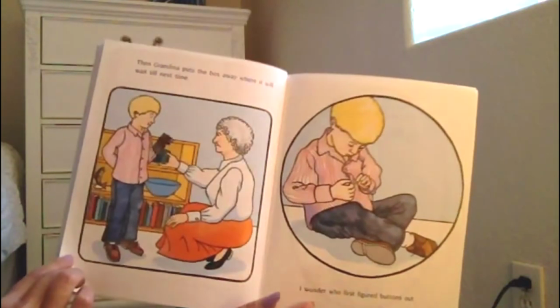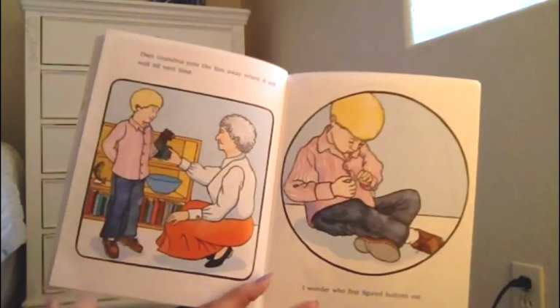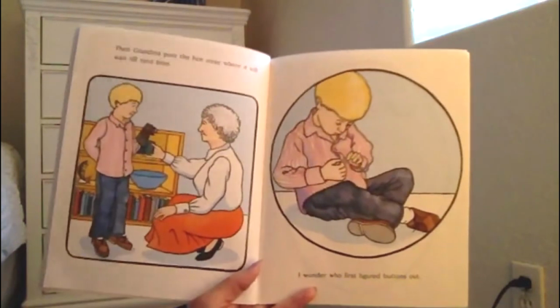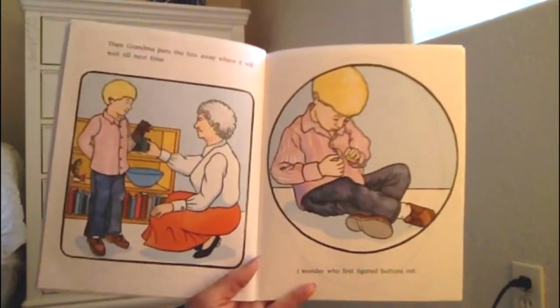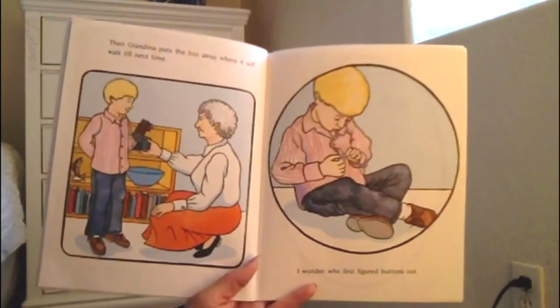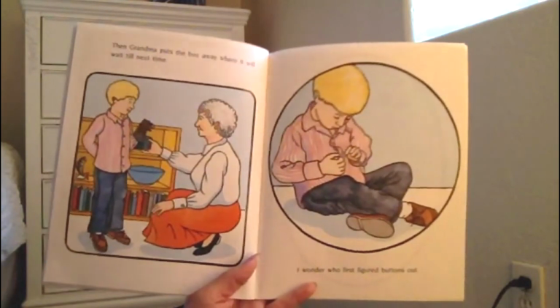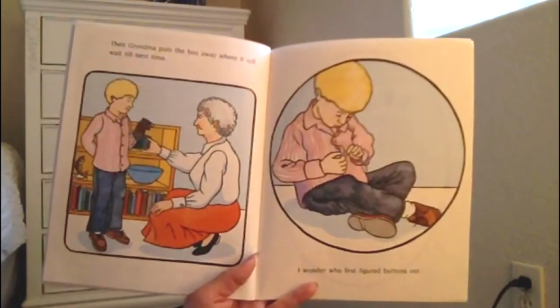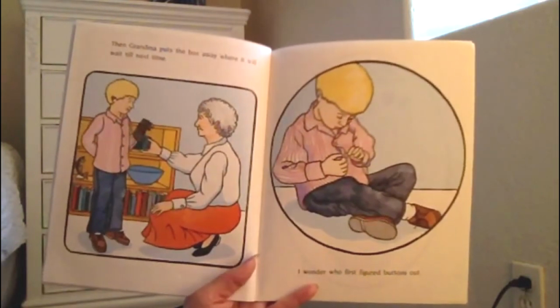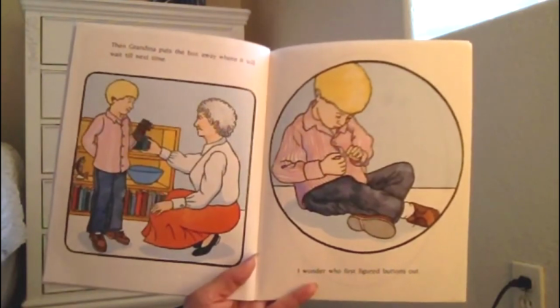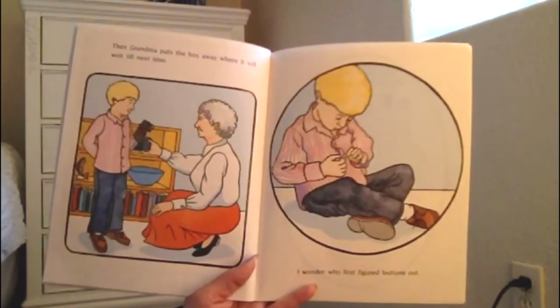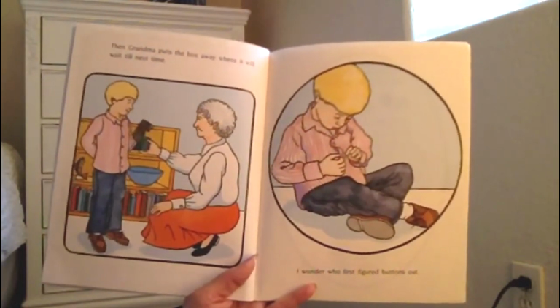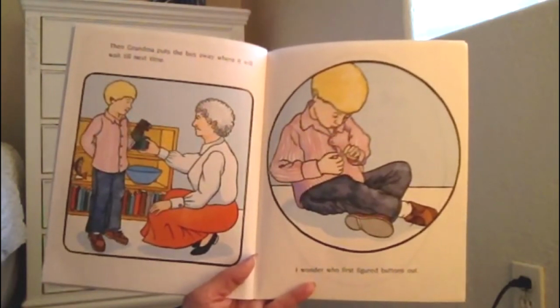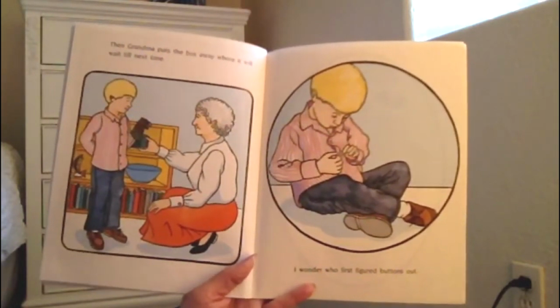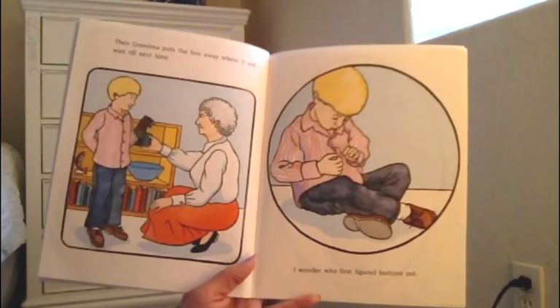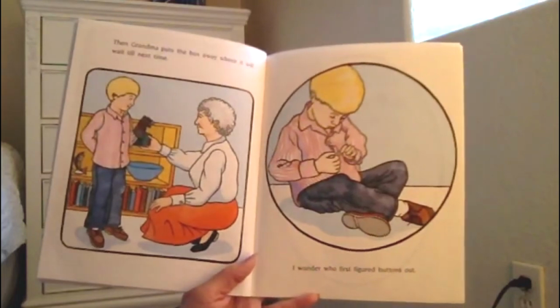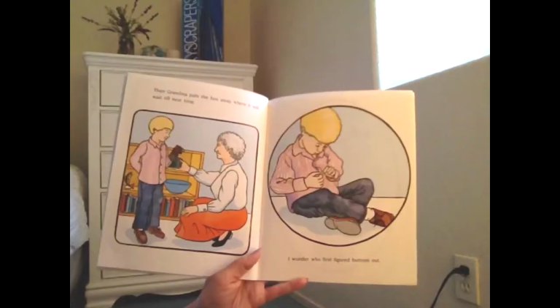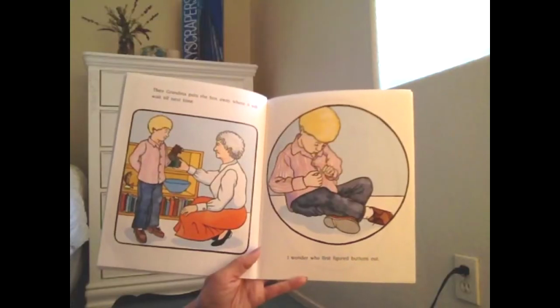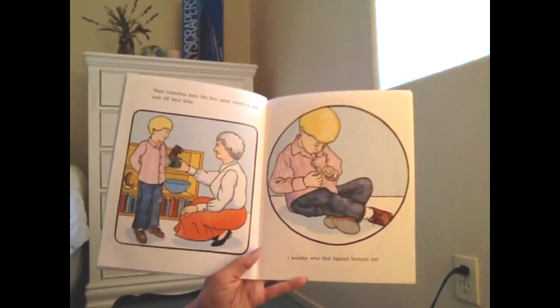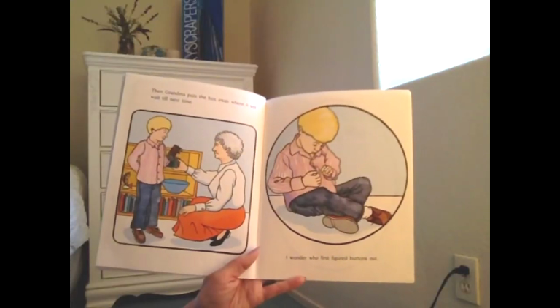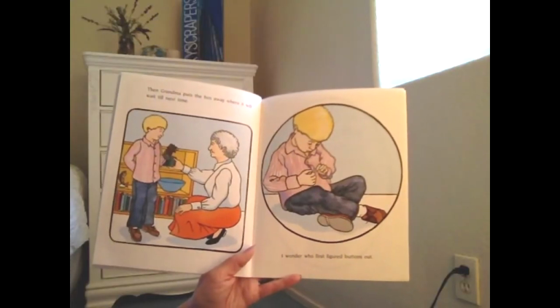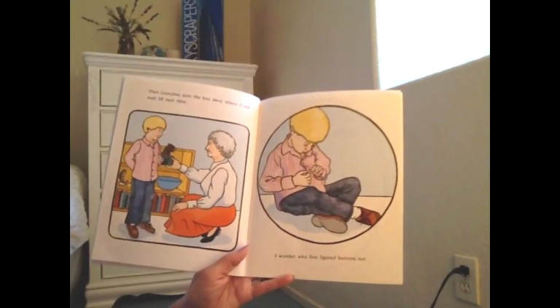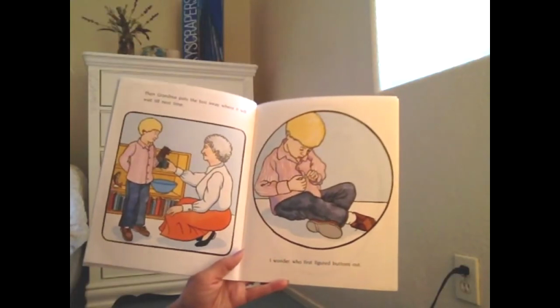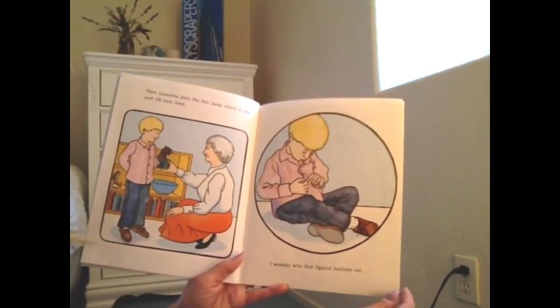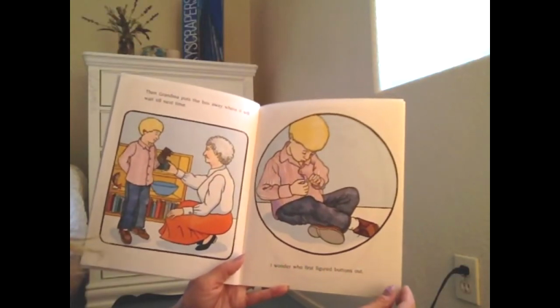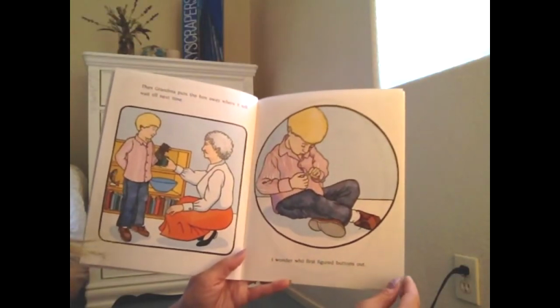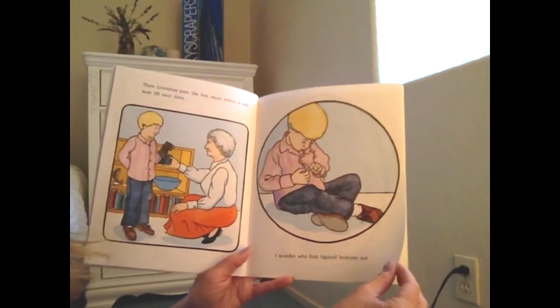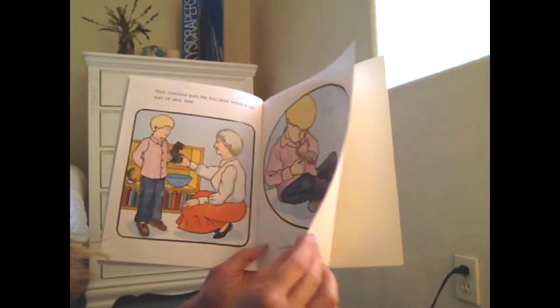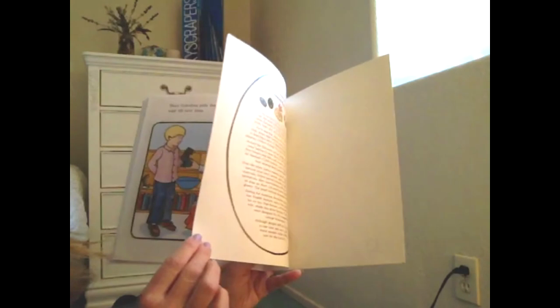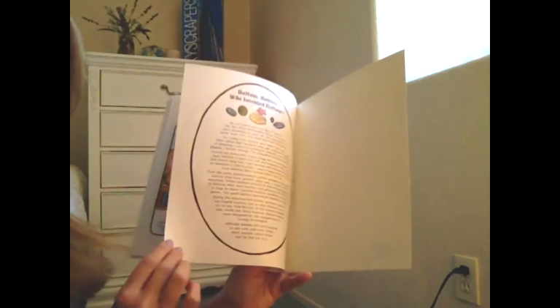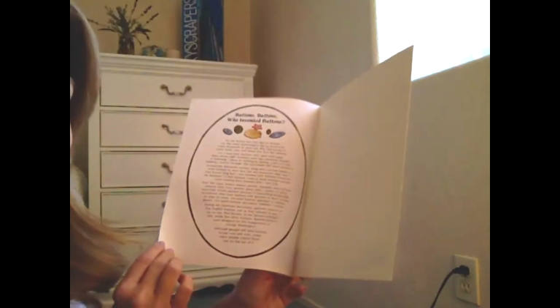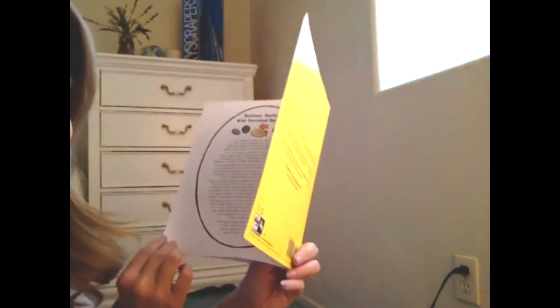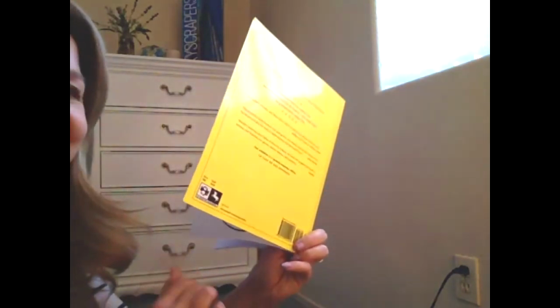Then grandma puts the box away where it will wait until next time. I wonder, who first figured buttons out? The end.